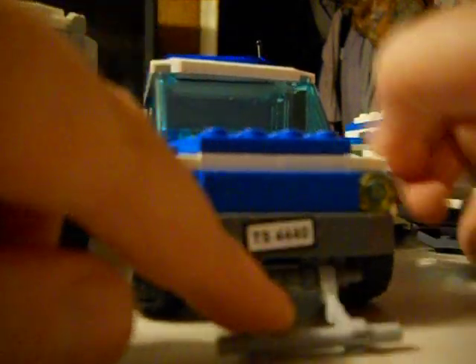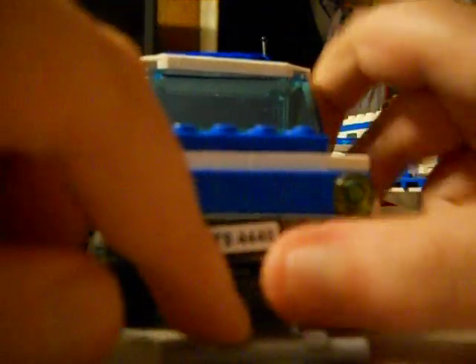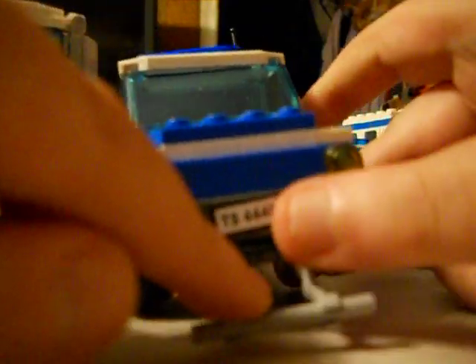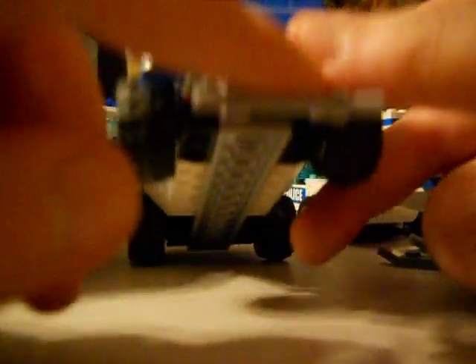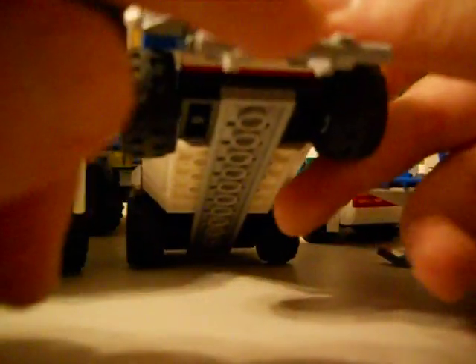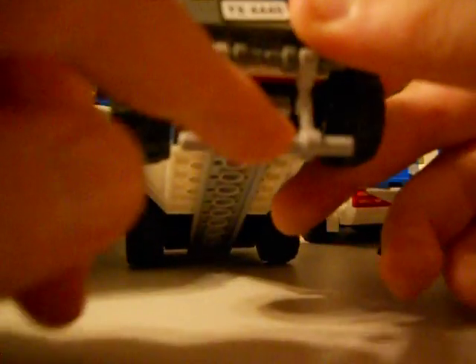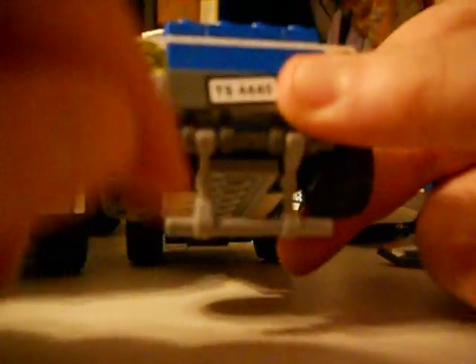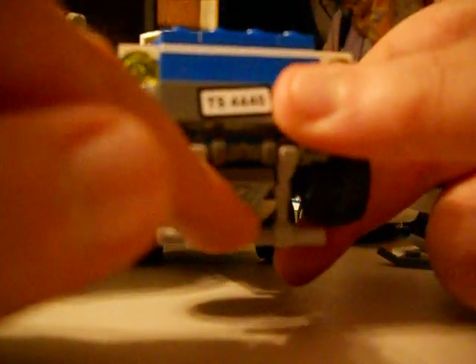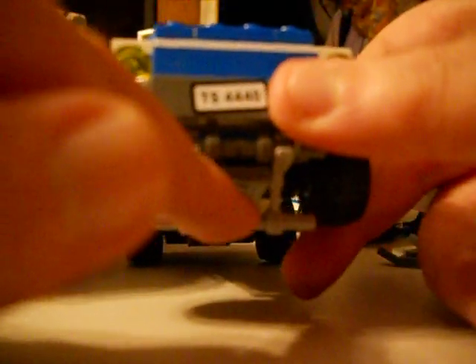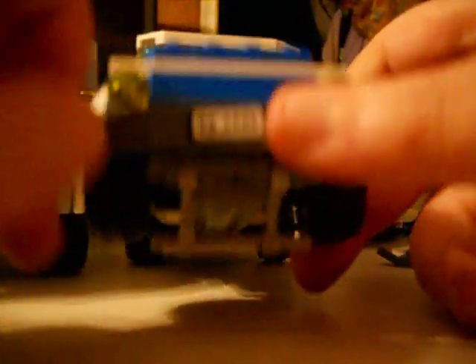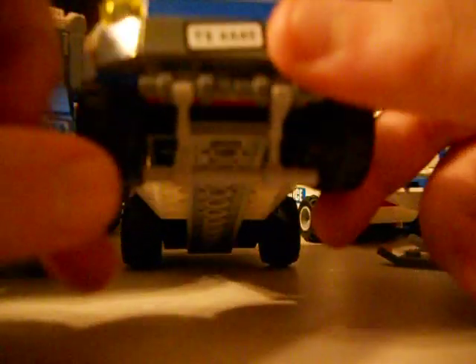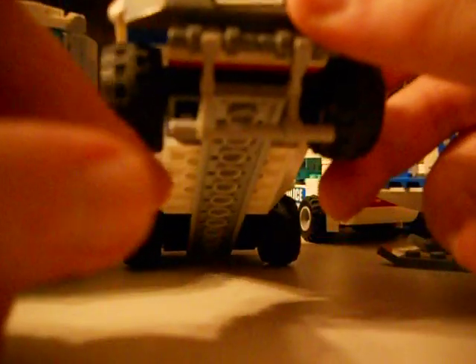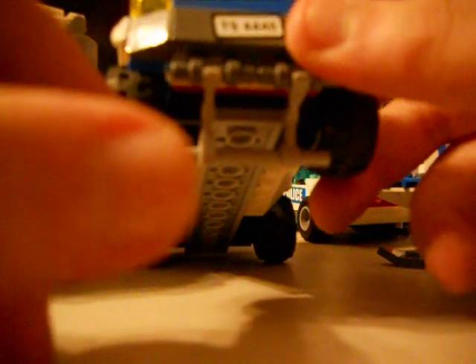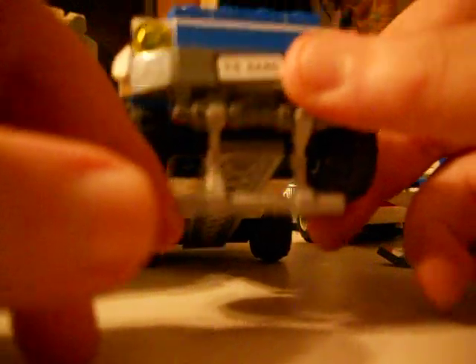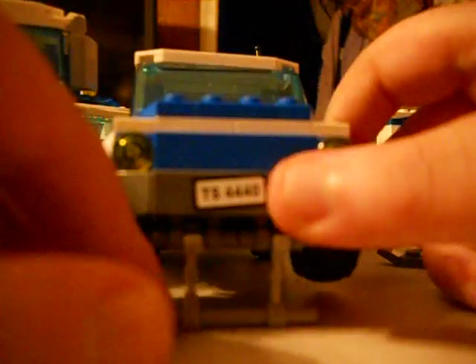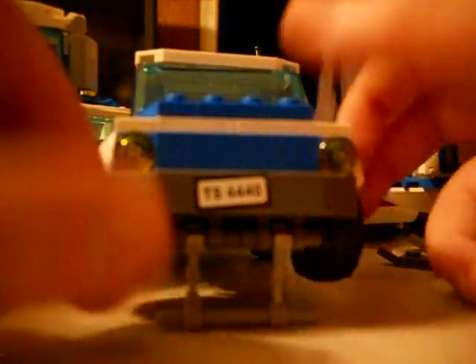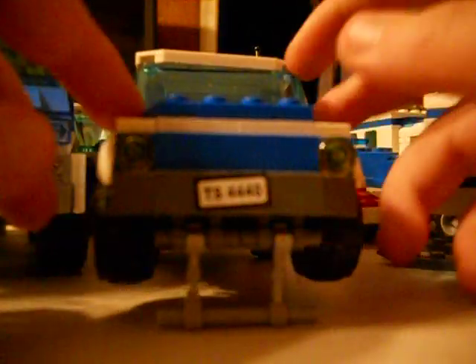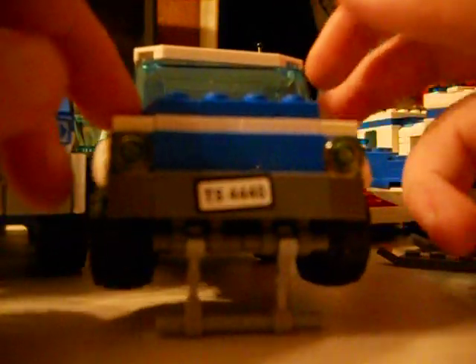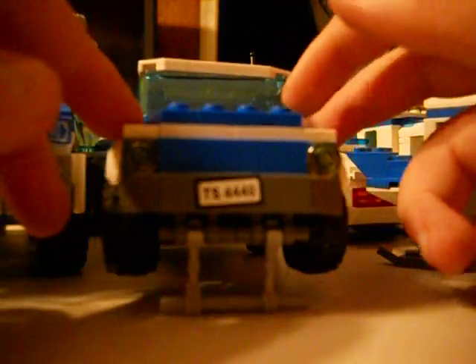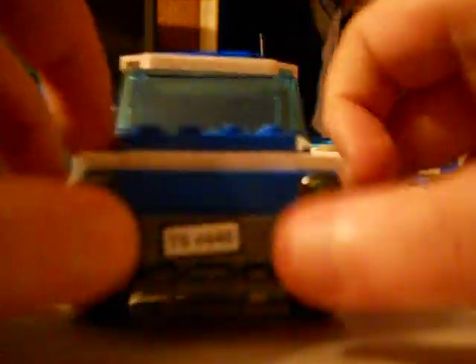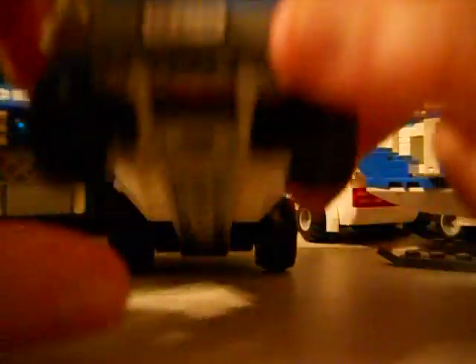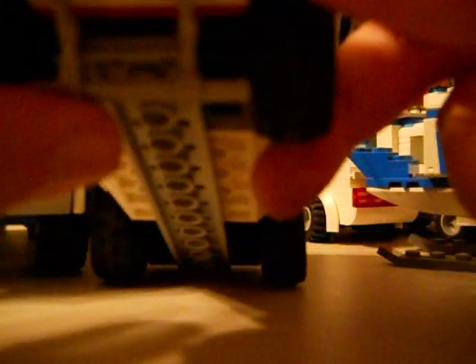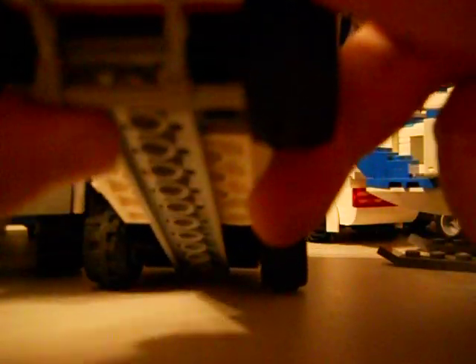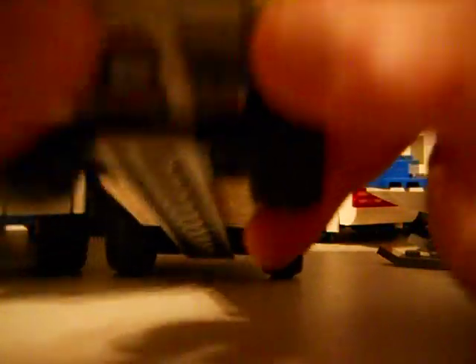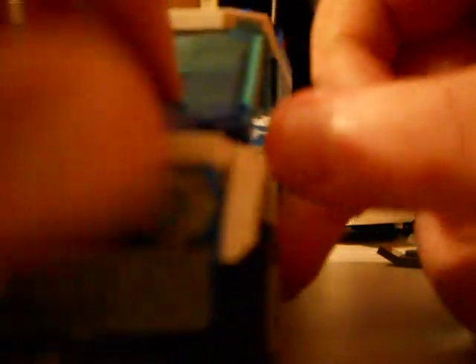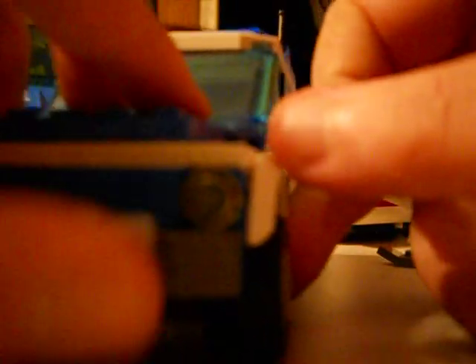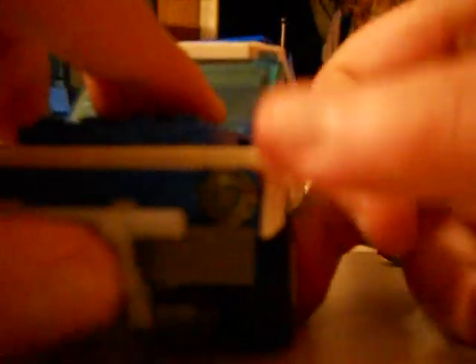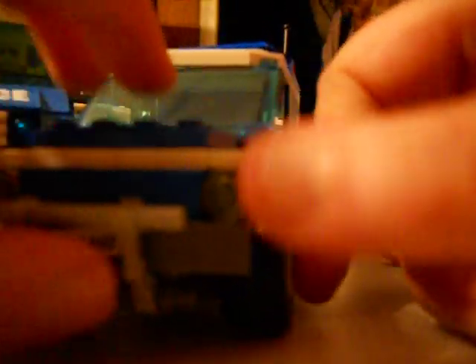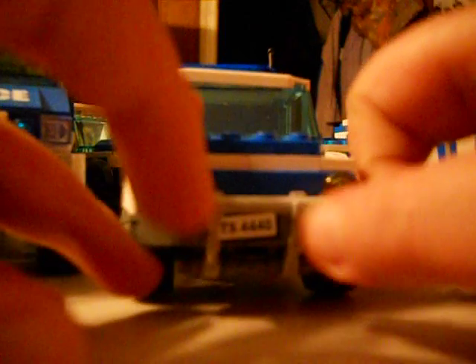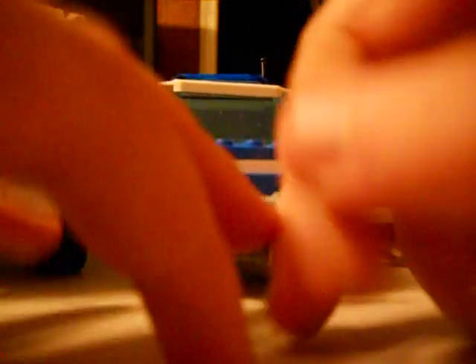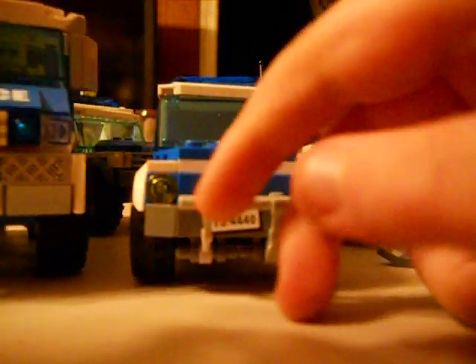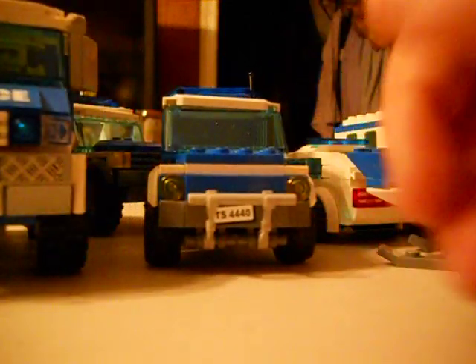Just so you guys know, if you make this like a random car, you can drive it on train tracks — because I tried it before. I don't have train tracks at my house, but I tried it.